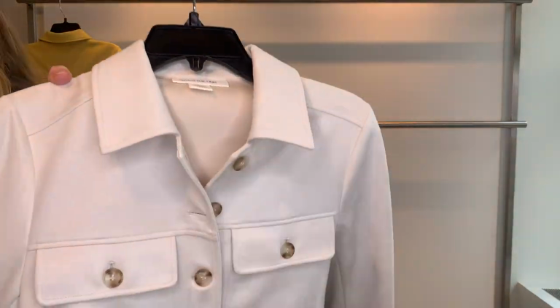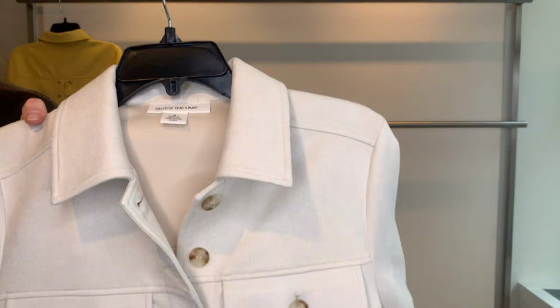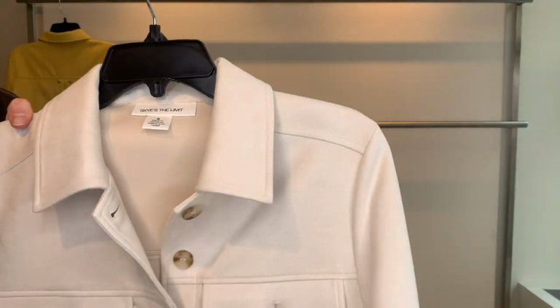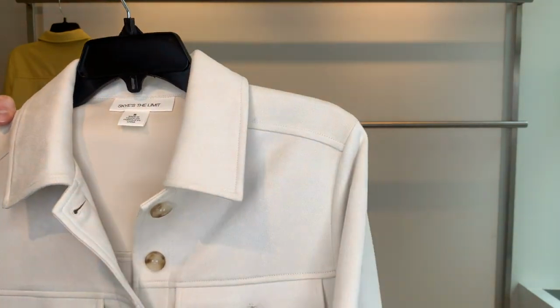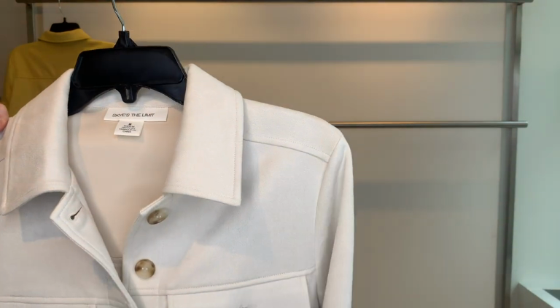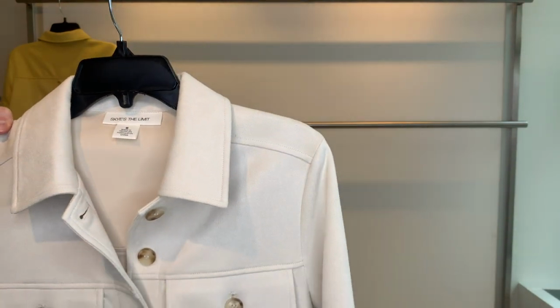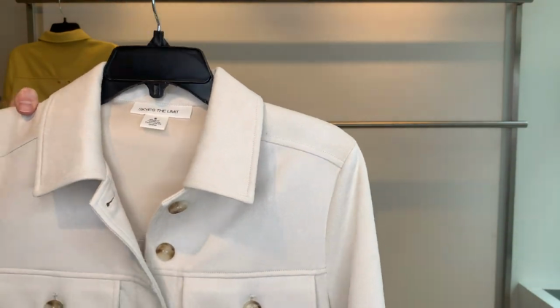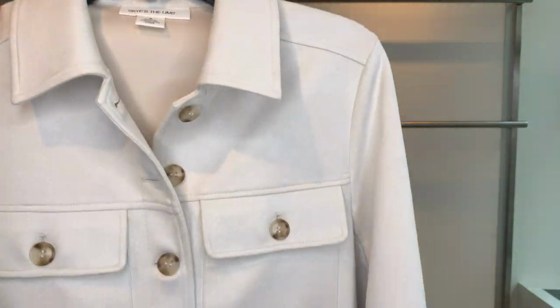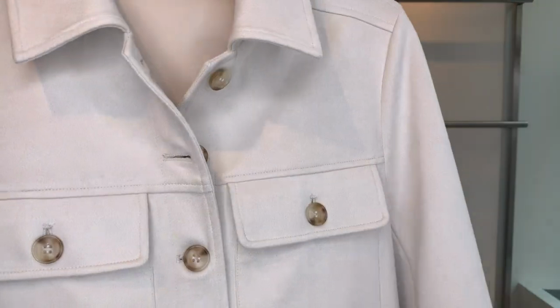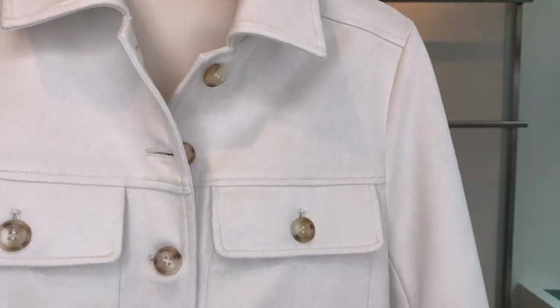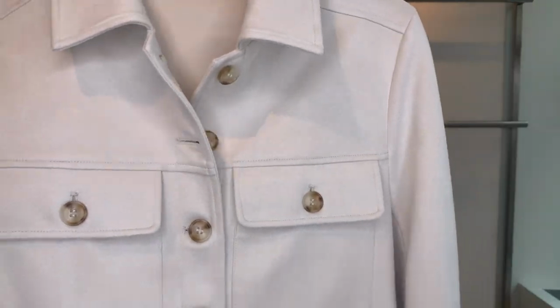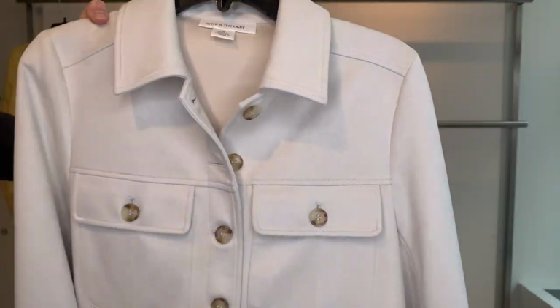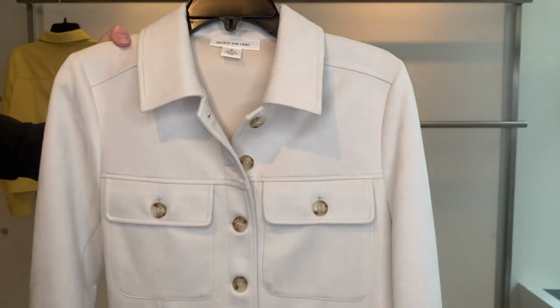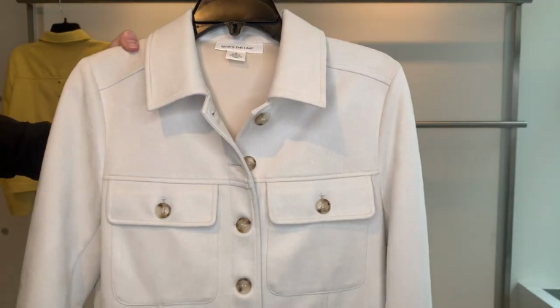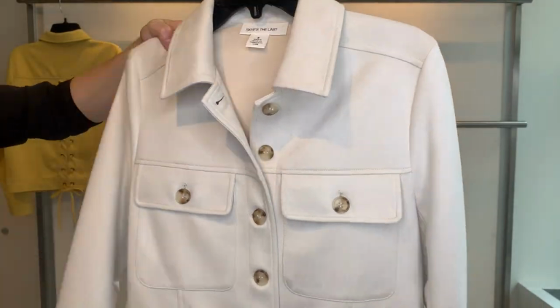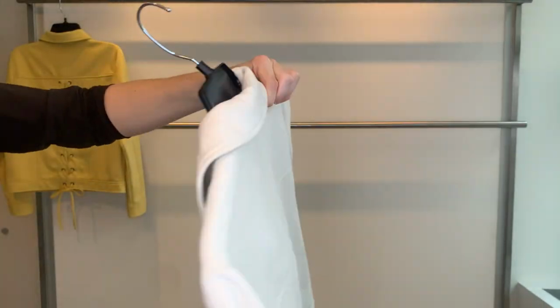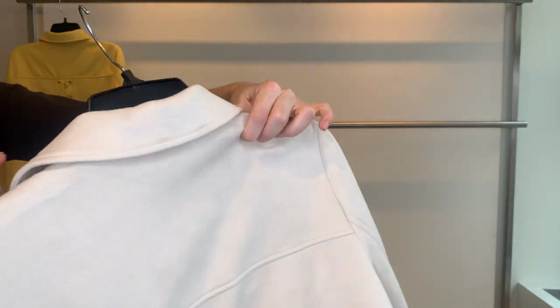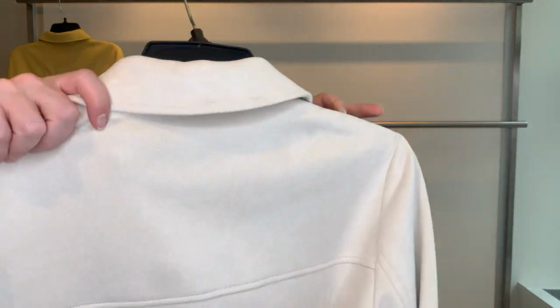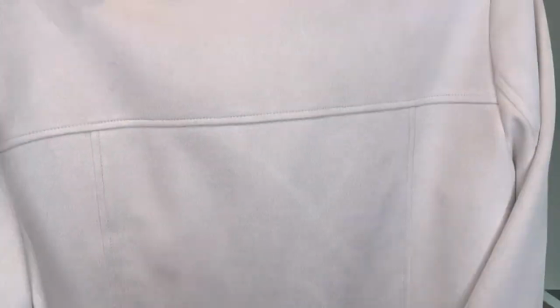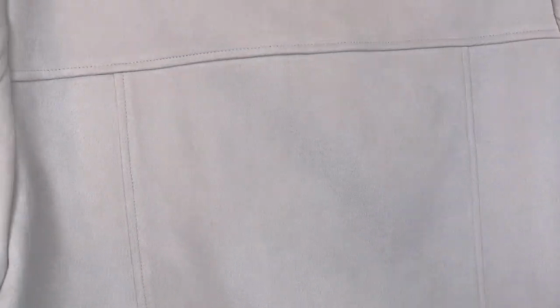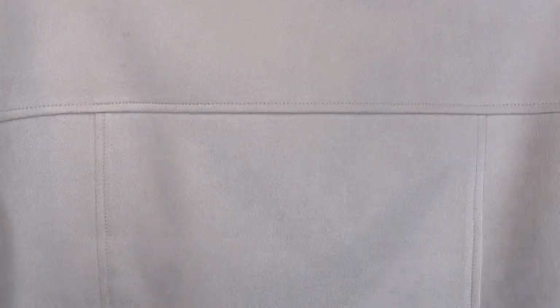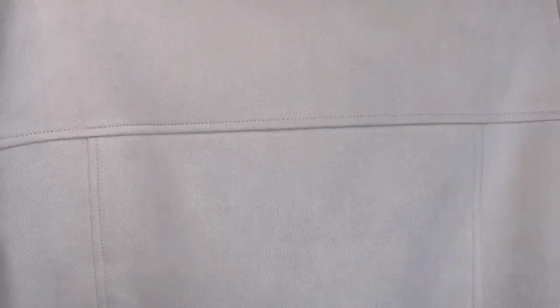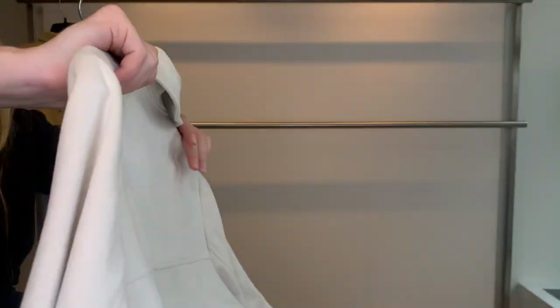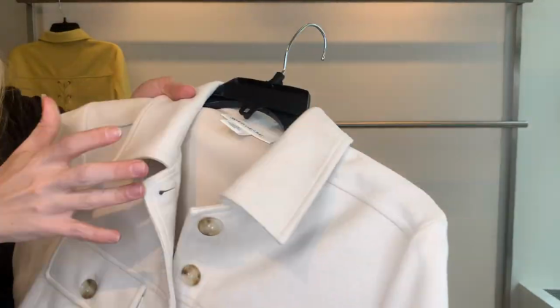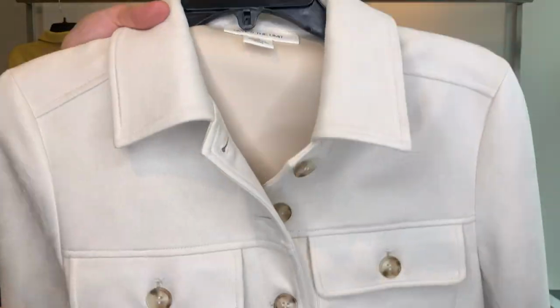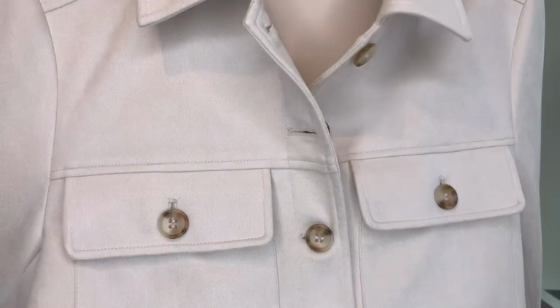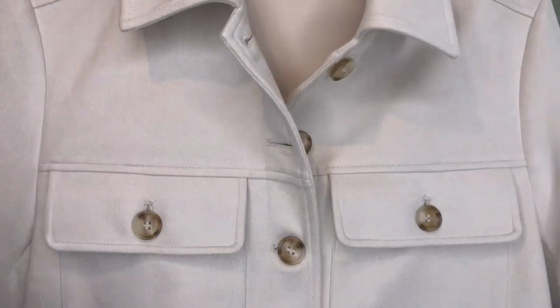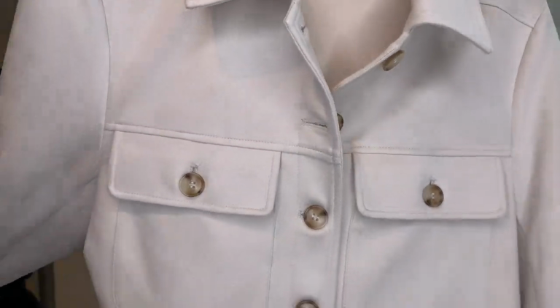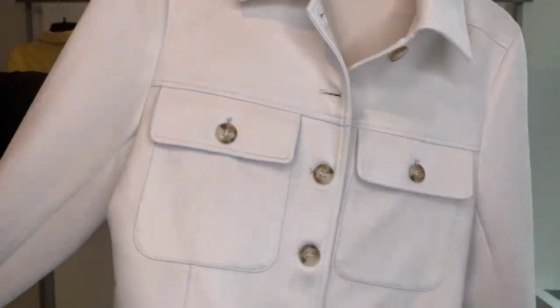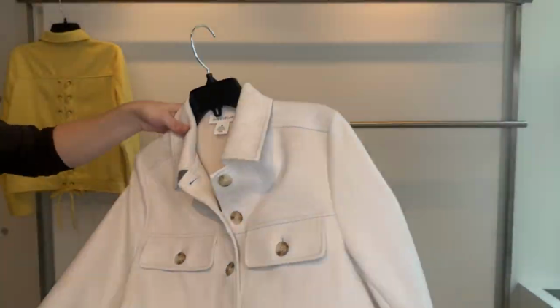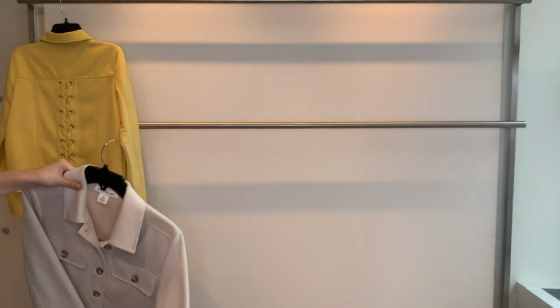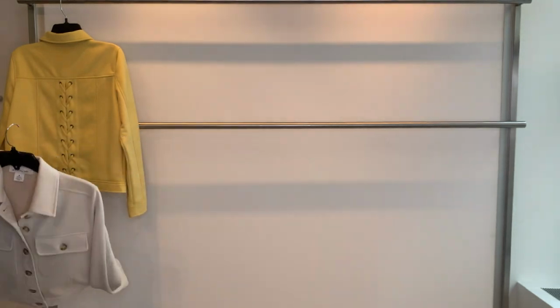Then we have this gorgeous vanilla-colored vegan suede jacket, style 25532. Cost $13.17, retailing at $99. I absolutely love this color.